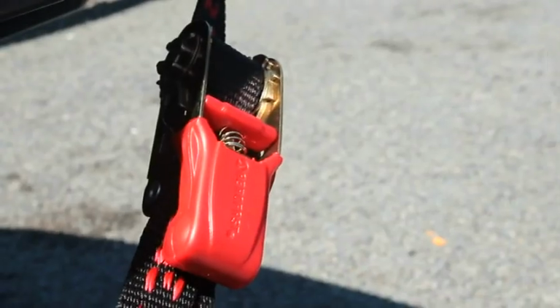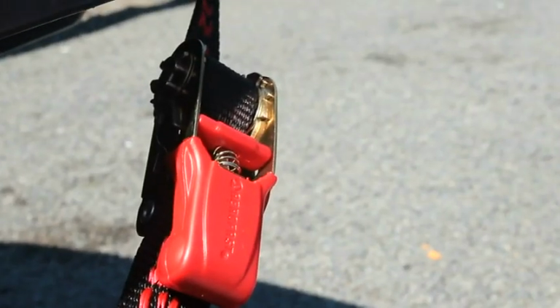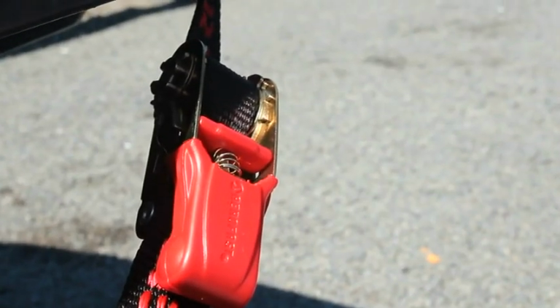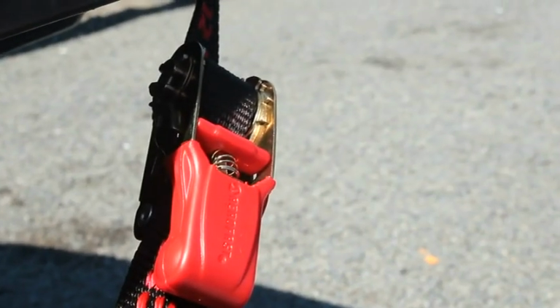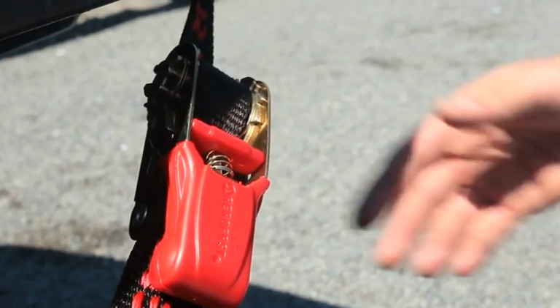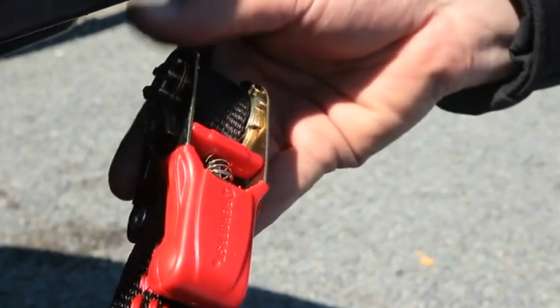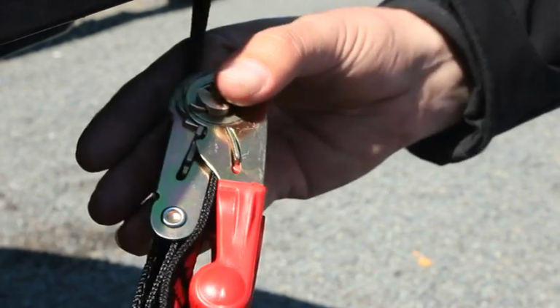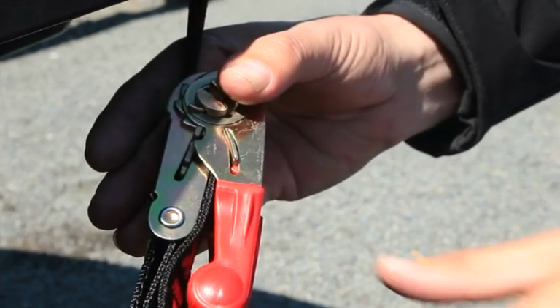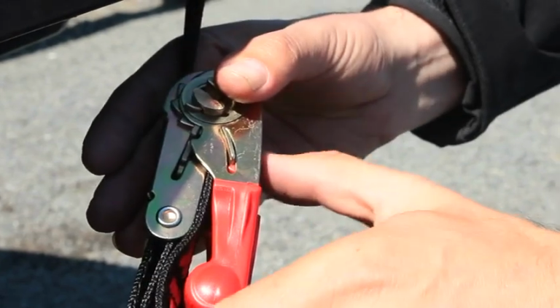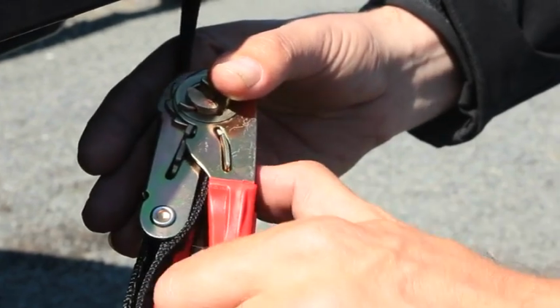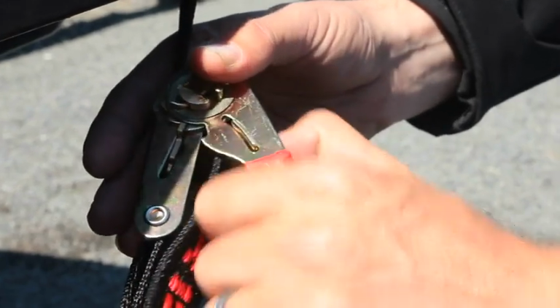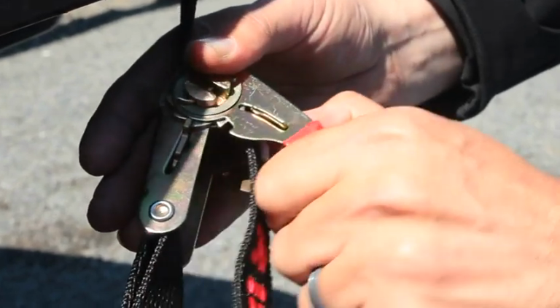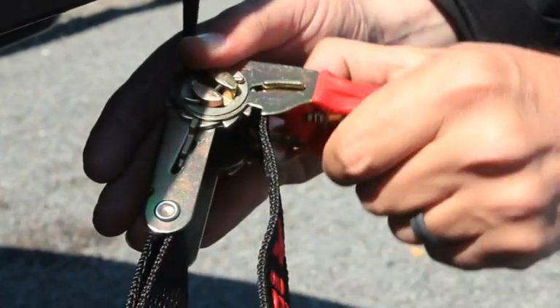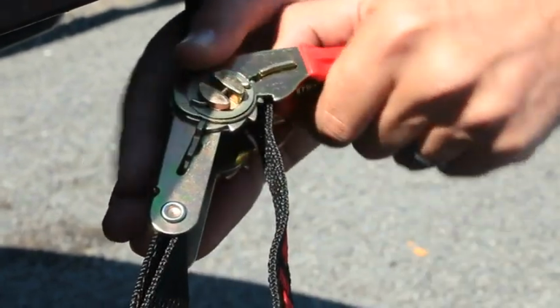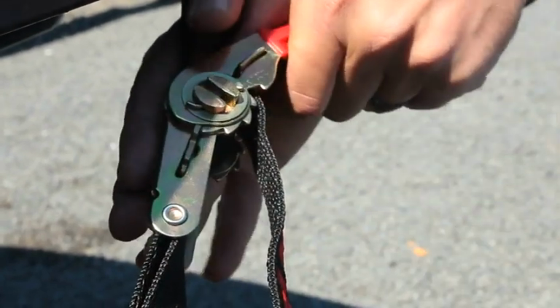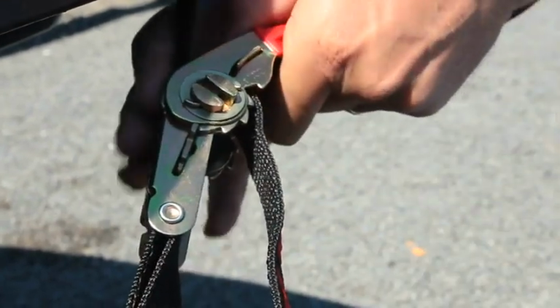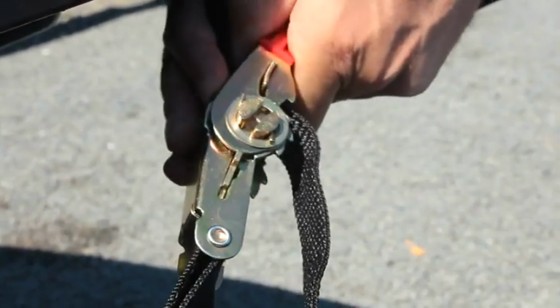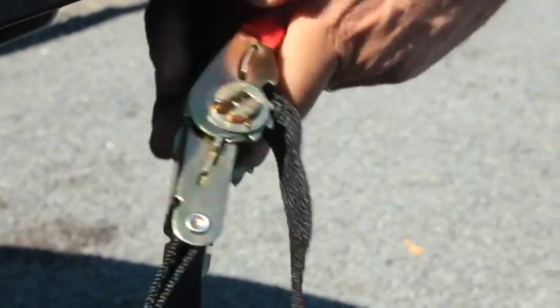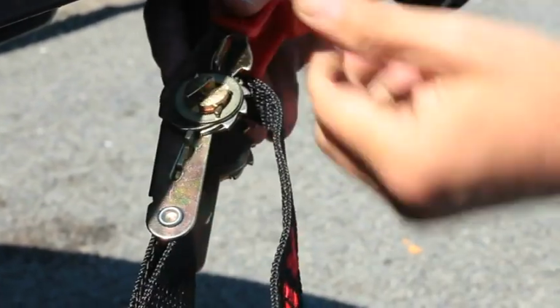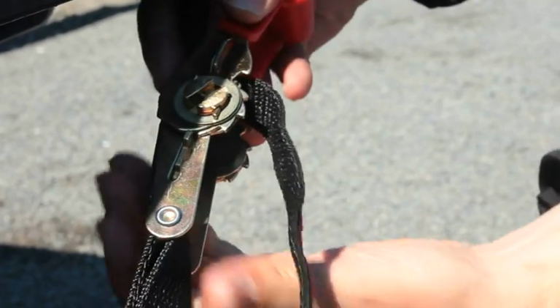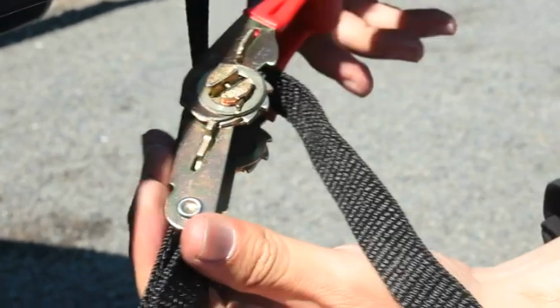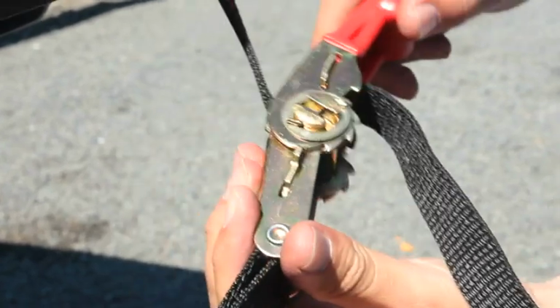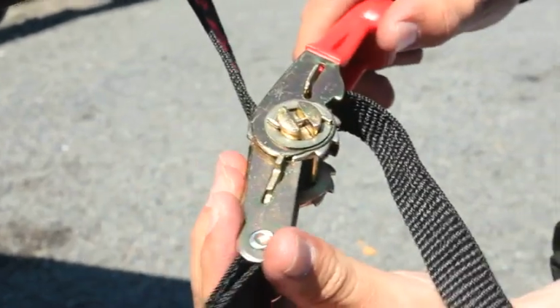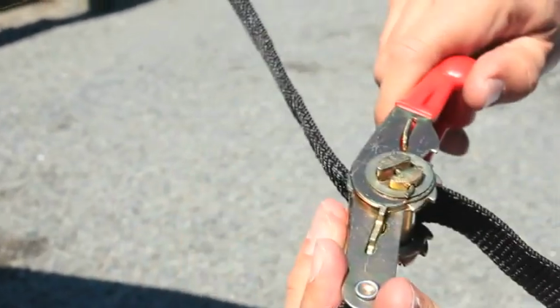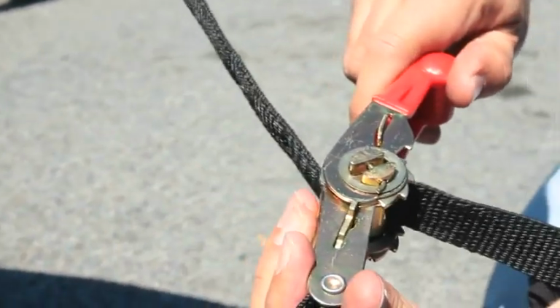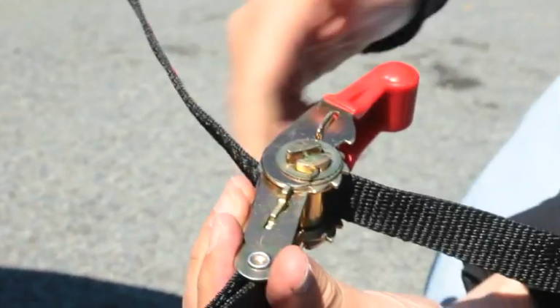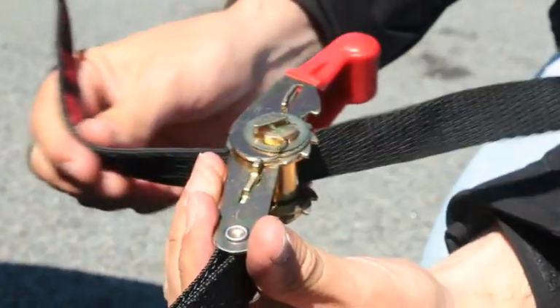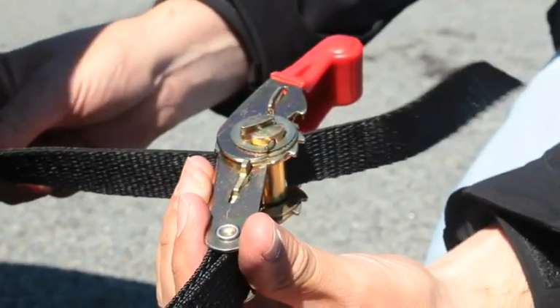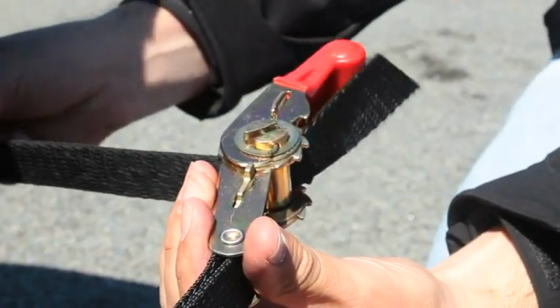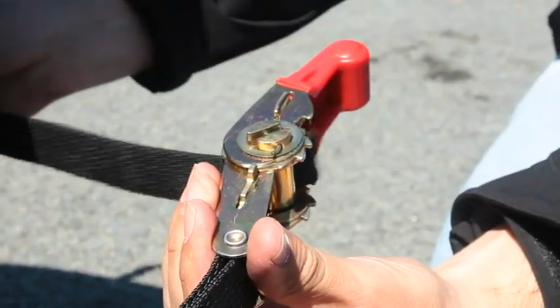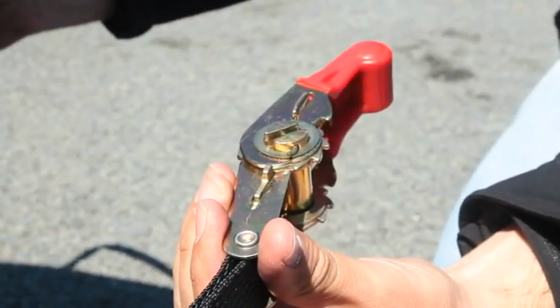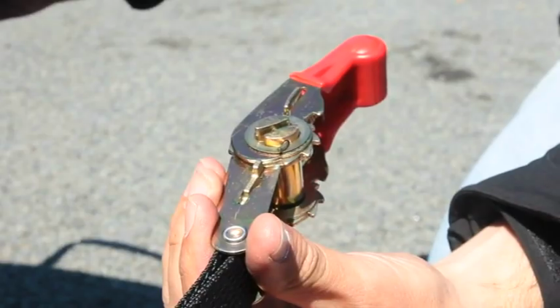To remove the tie down, pull the release tab firmly up and then extend the ratchet lever up and over to approximately 180 degrees. The ratchet should click and the tension will be released immediately.